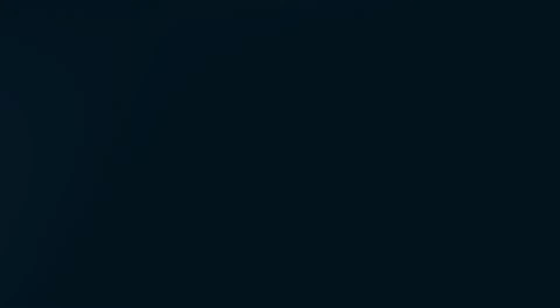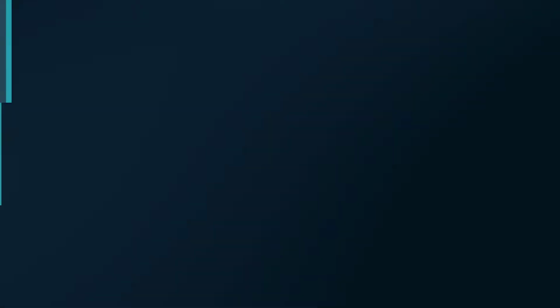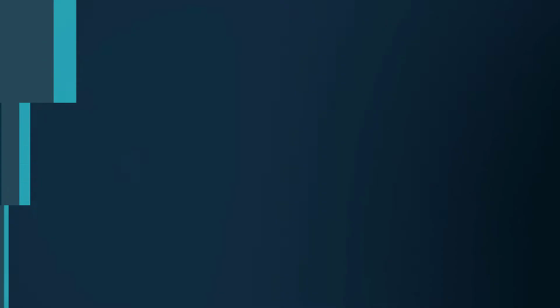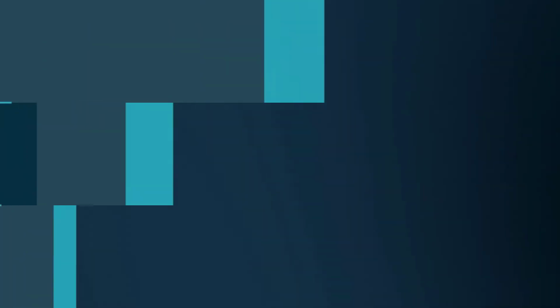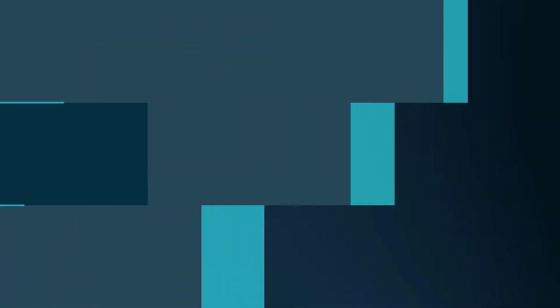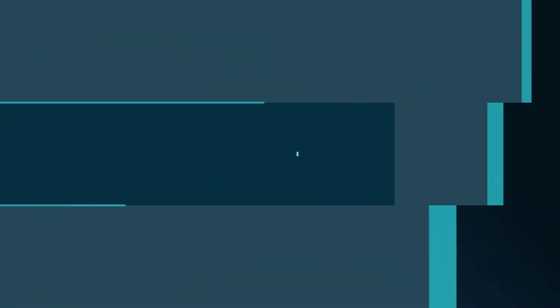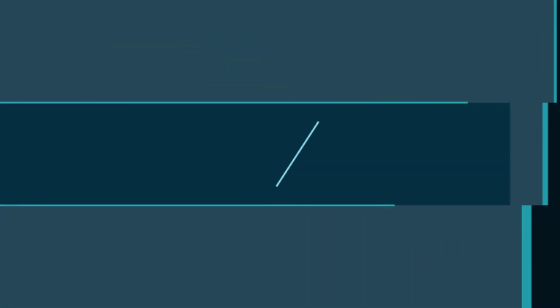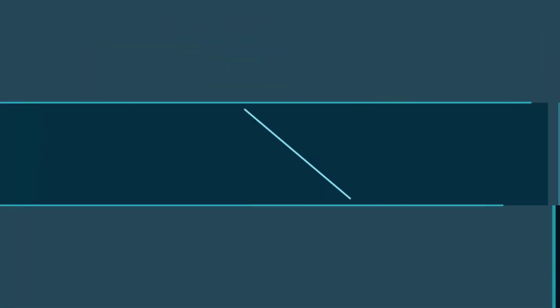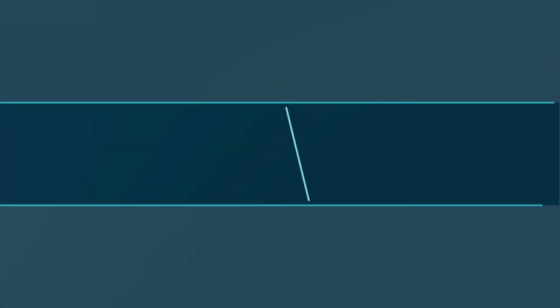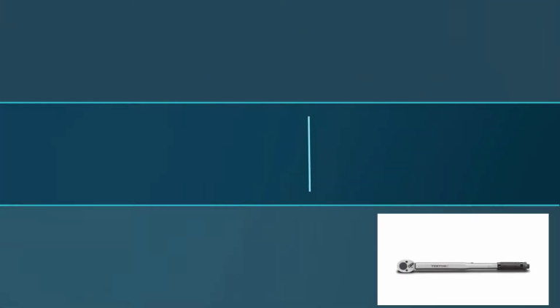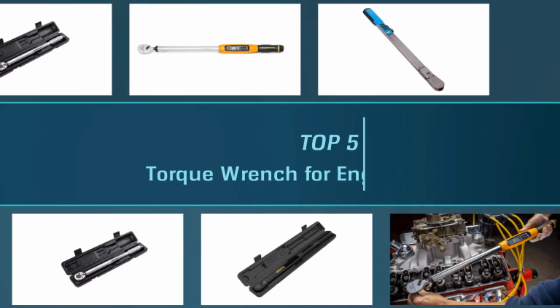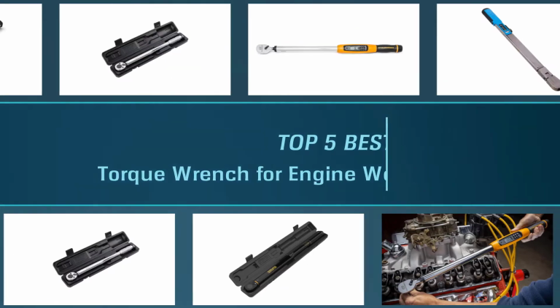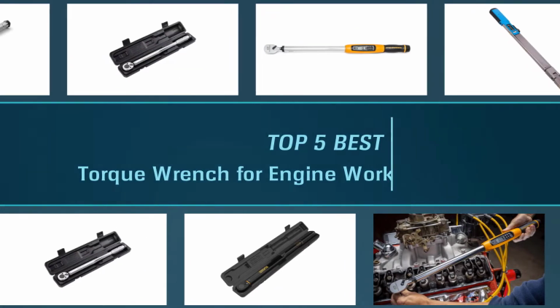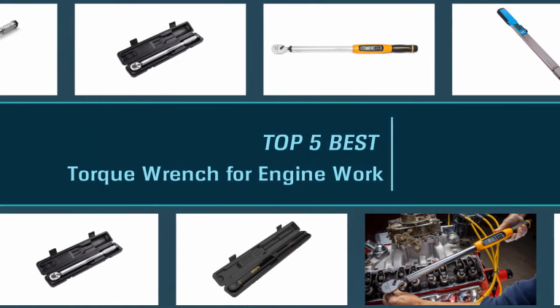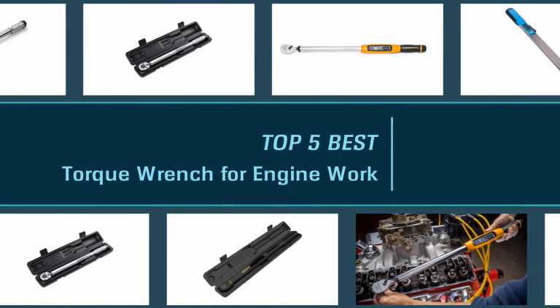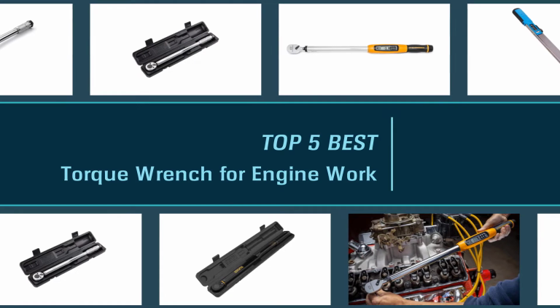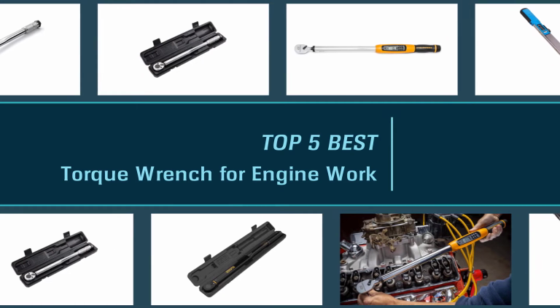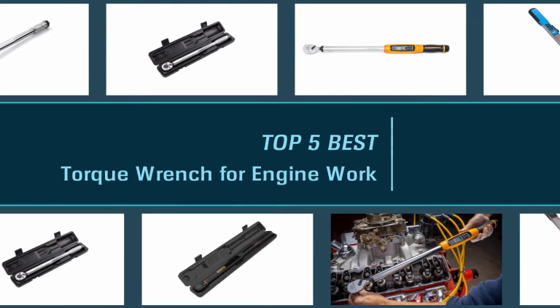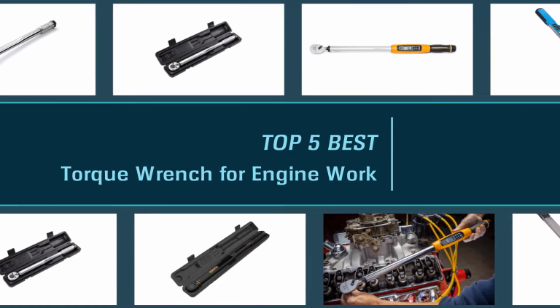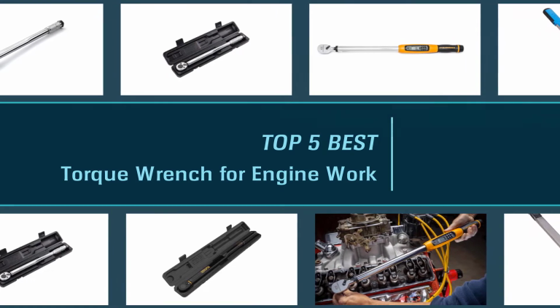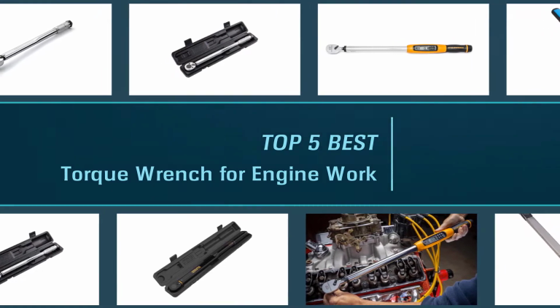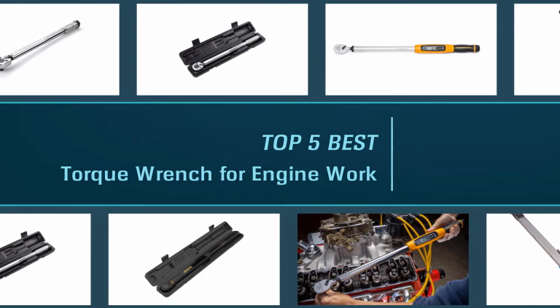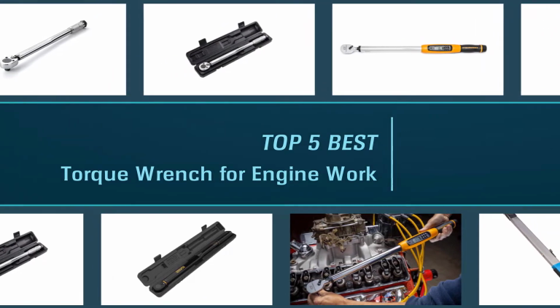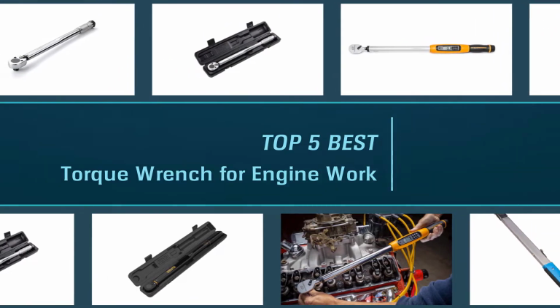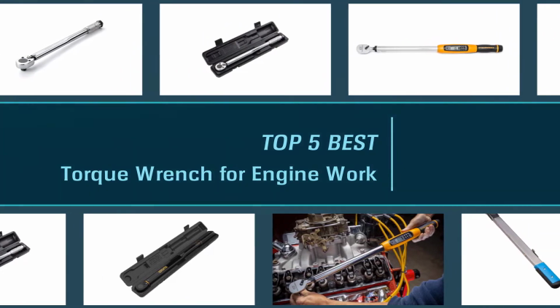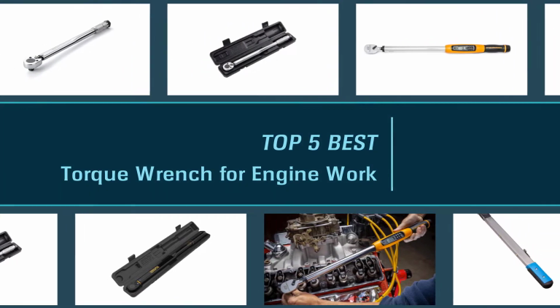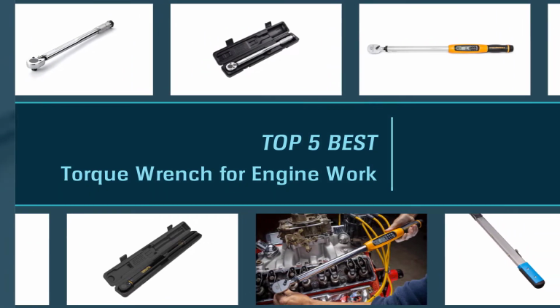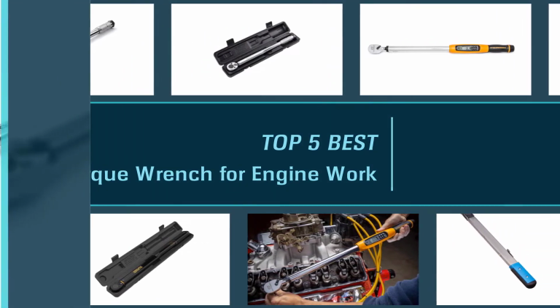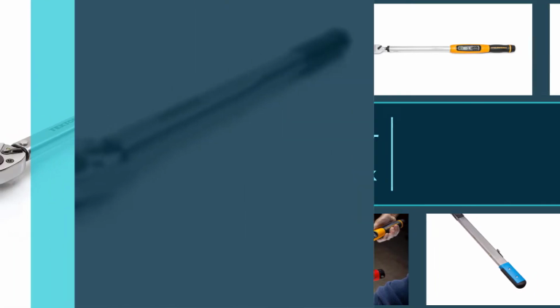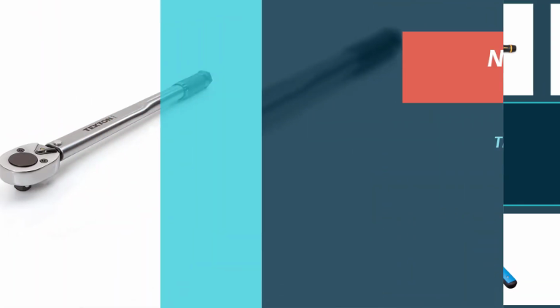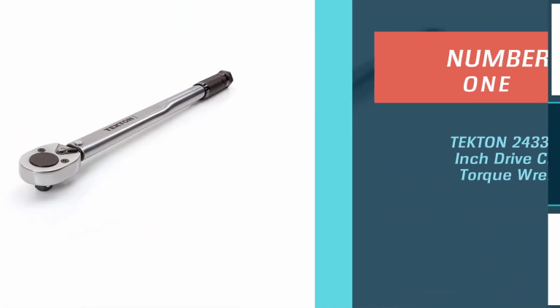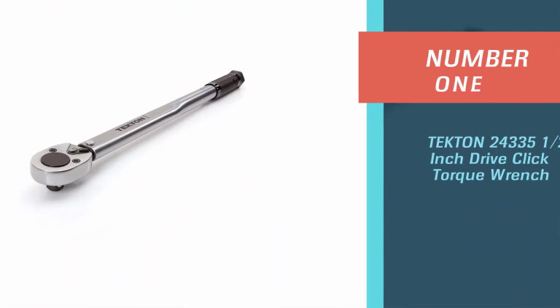Is it possible to think of a wheel in a vehicle without bolts and nuts? It's not possible. So the best torque wrench for engine work is the only solution for this issue. Let's go.